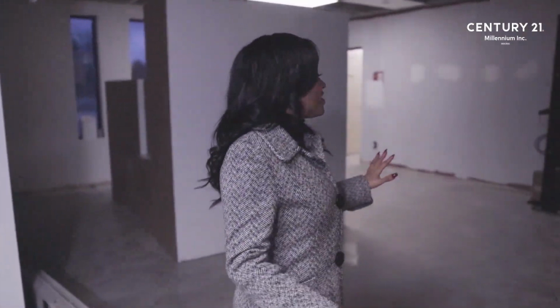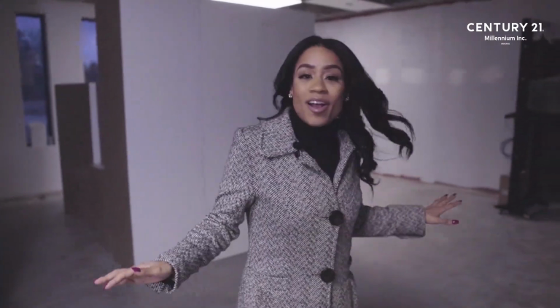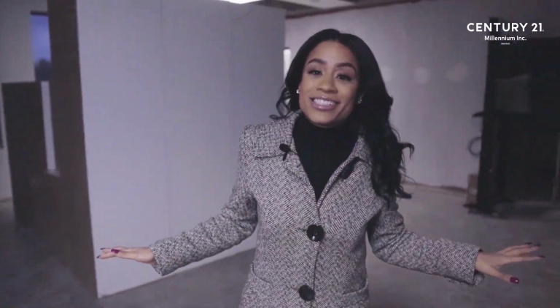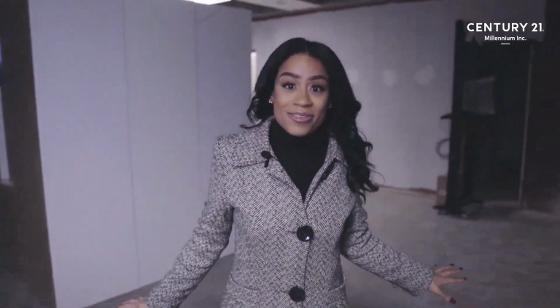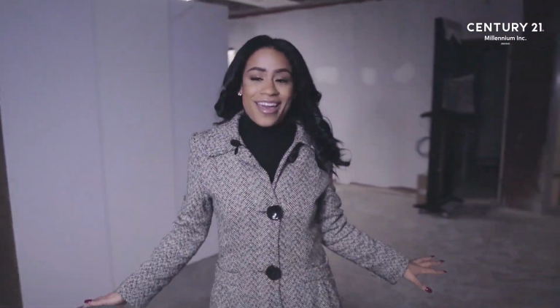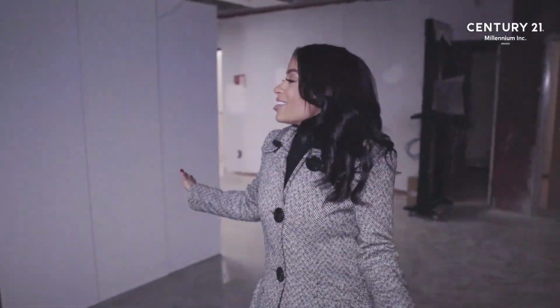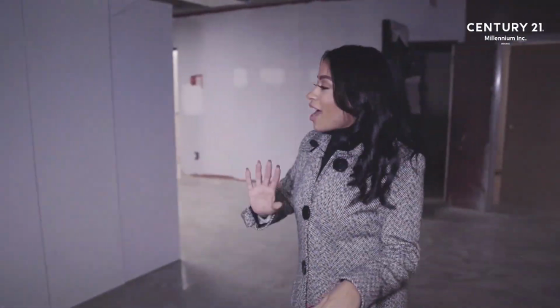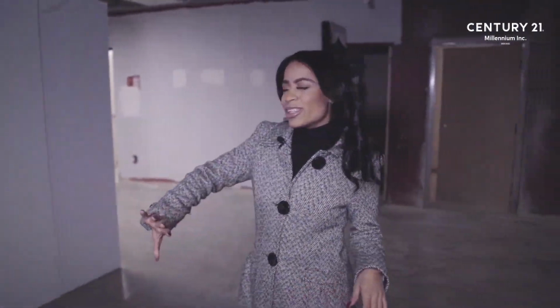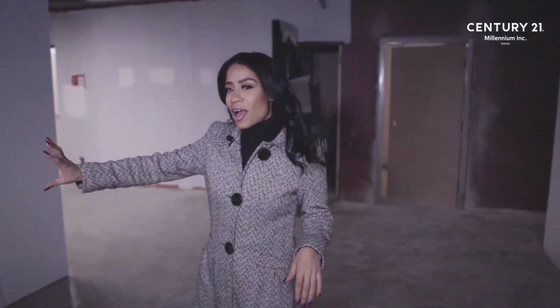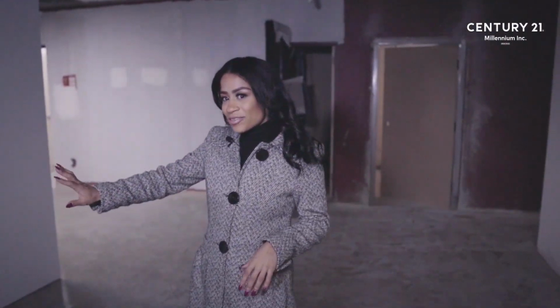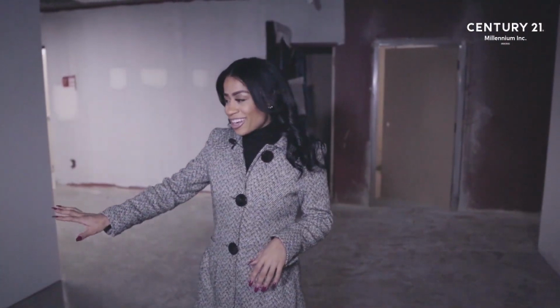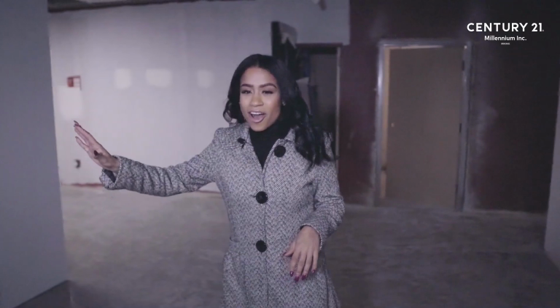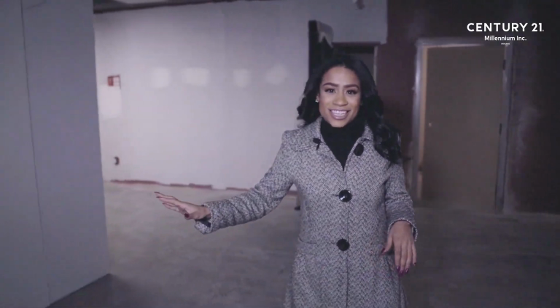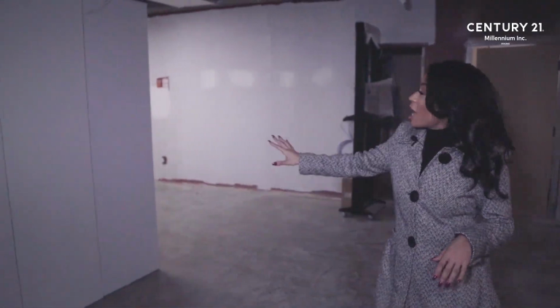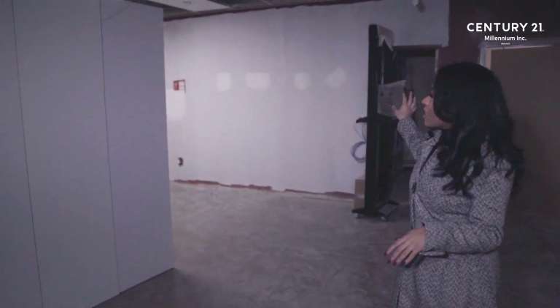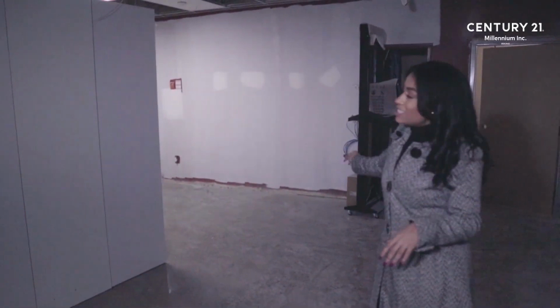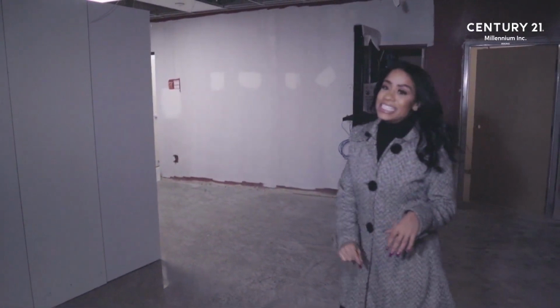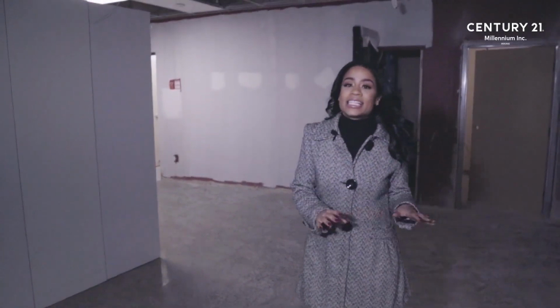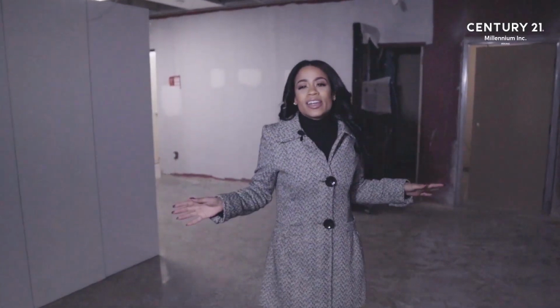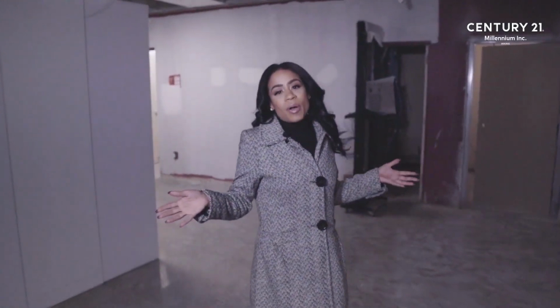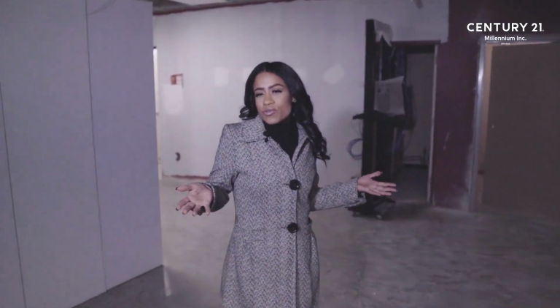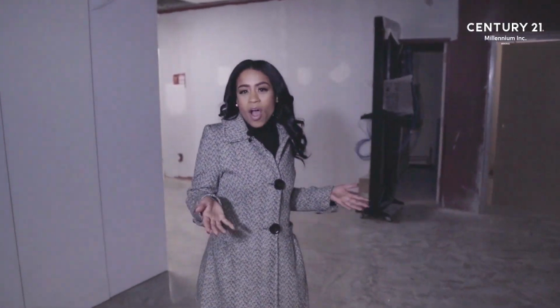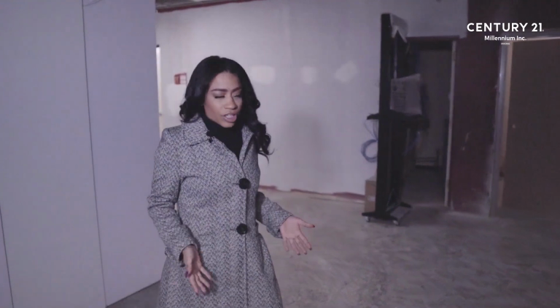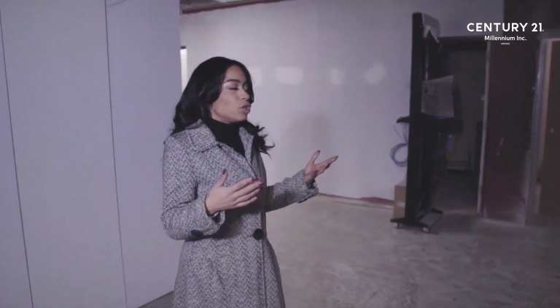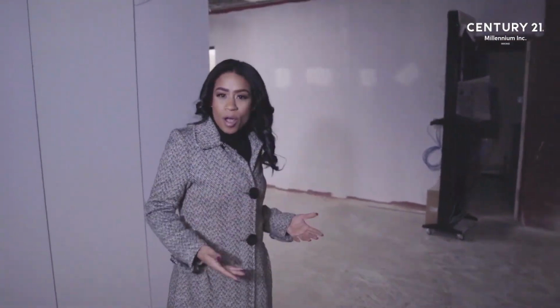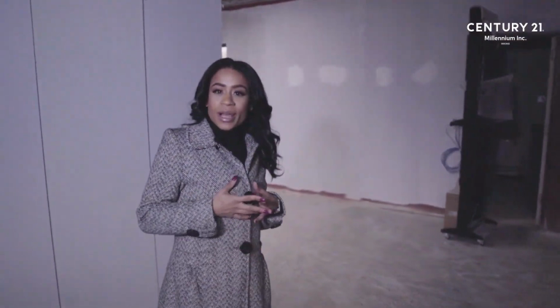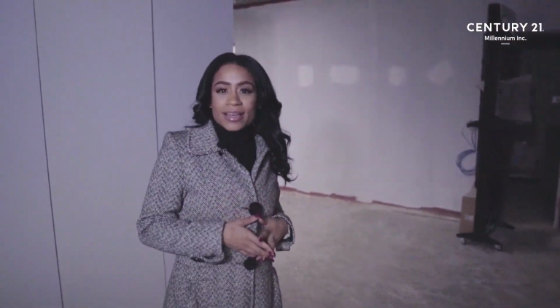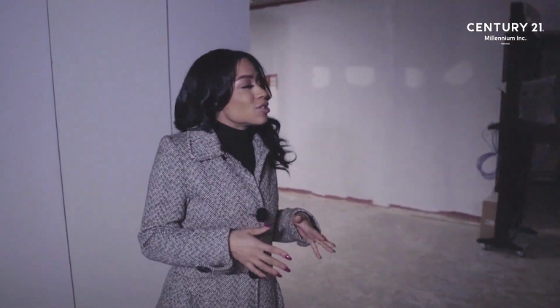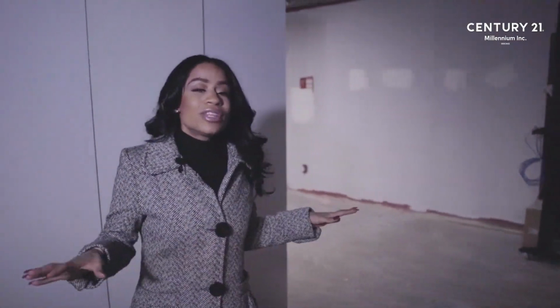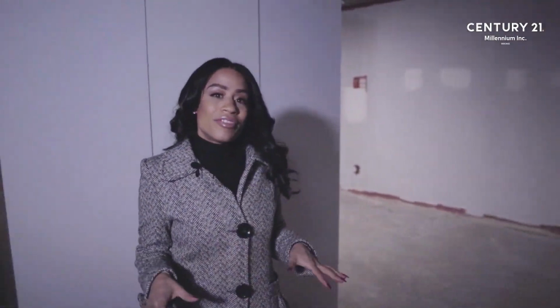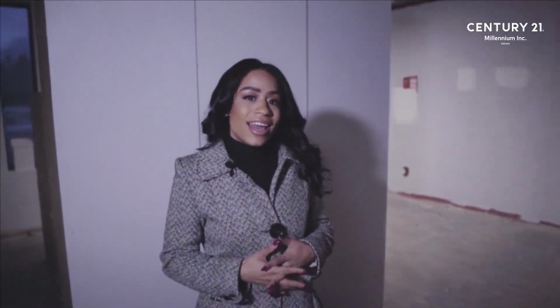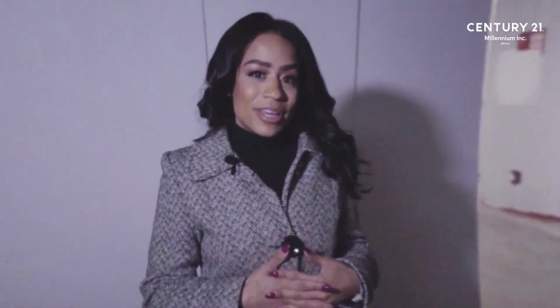This is going to be our agent's lounge. We're going to have a real nice Starbucks feel over here, coffee stations, flat screen TVs. This is an area that I would probably draft my offers, look up properties for my clients. So it's going to be really comfy and I can't wait.